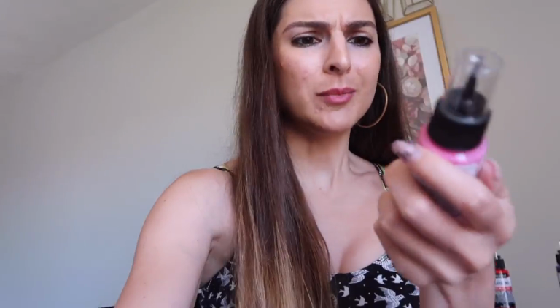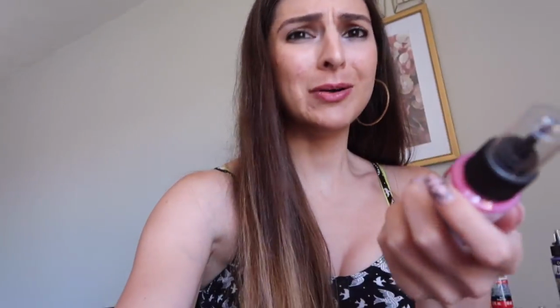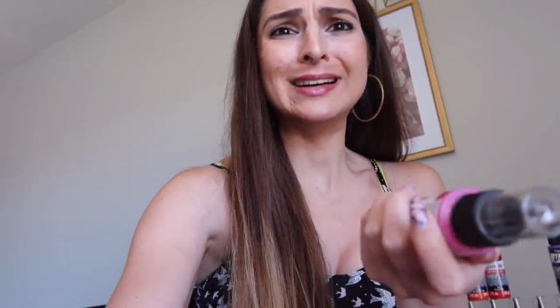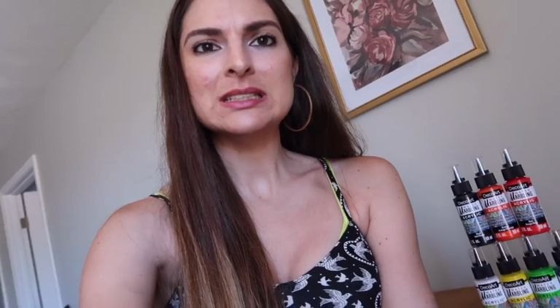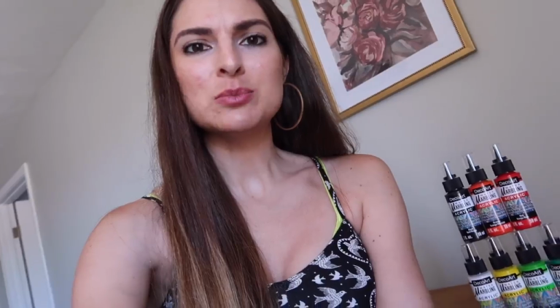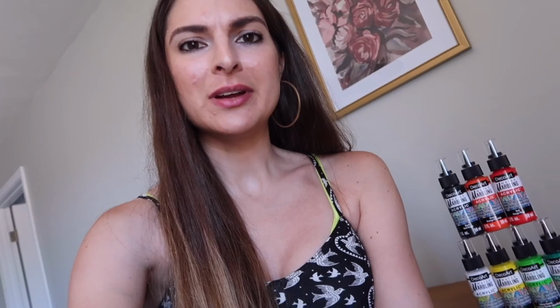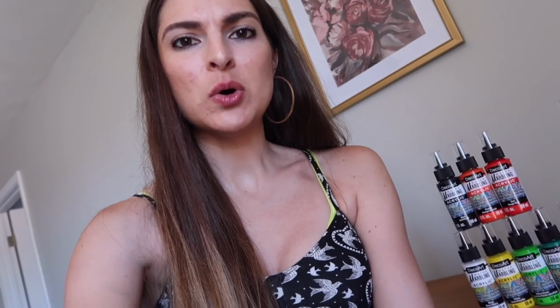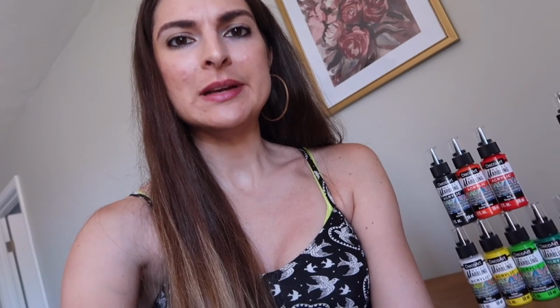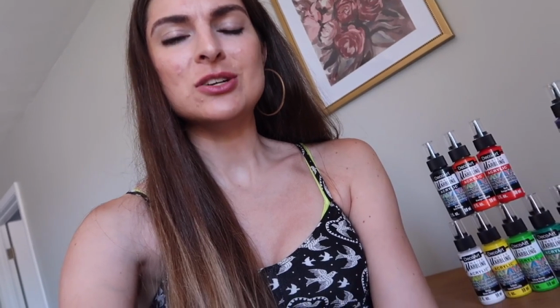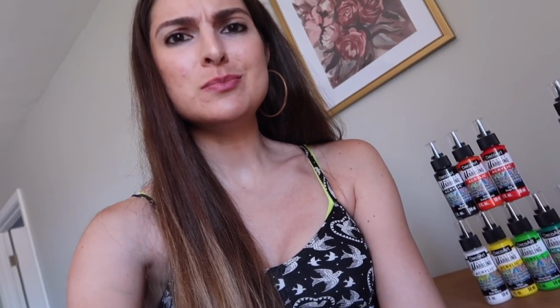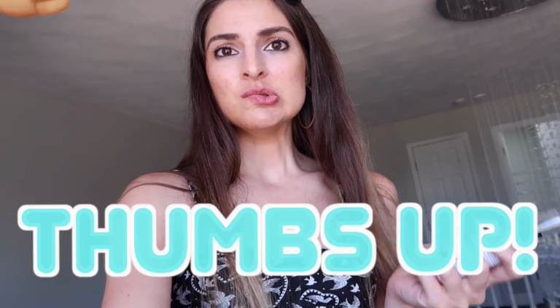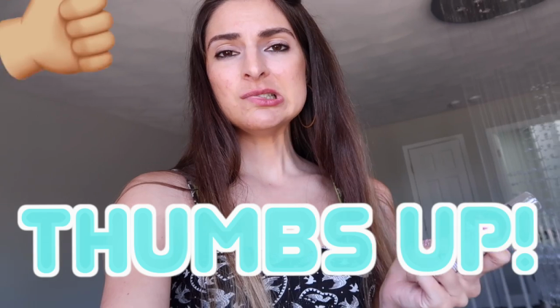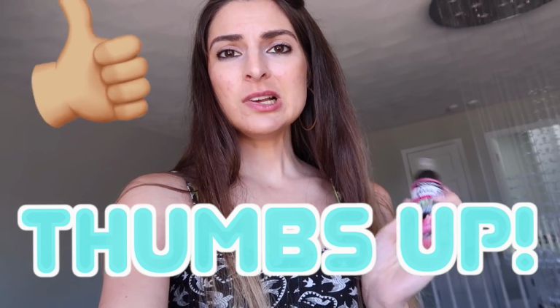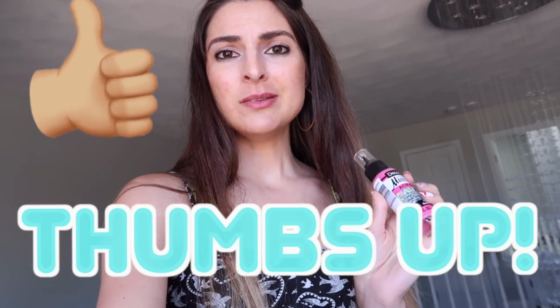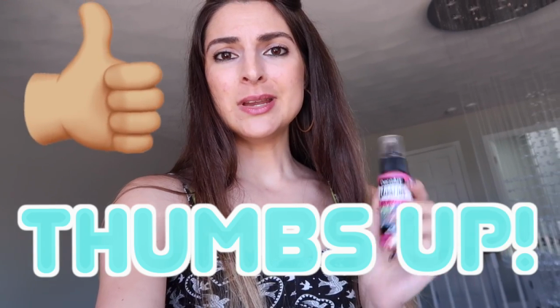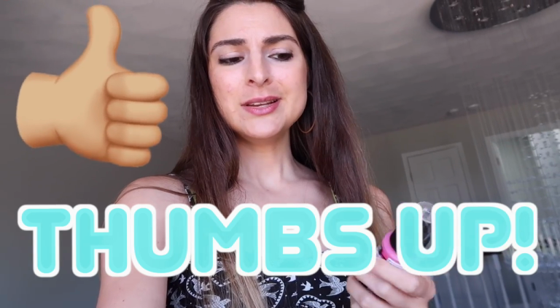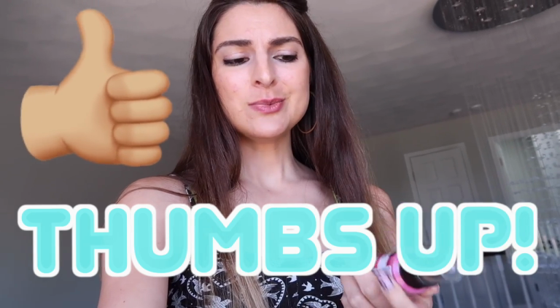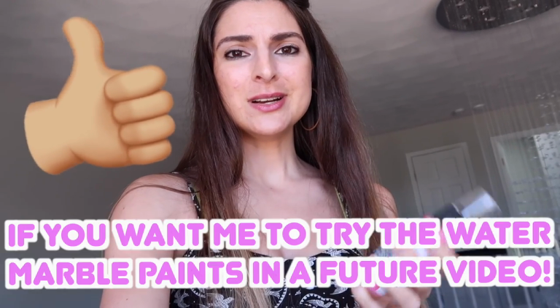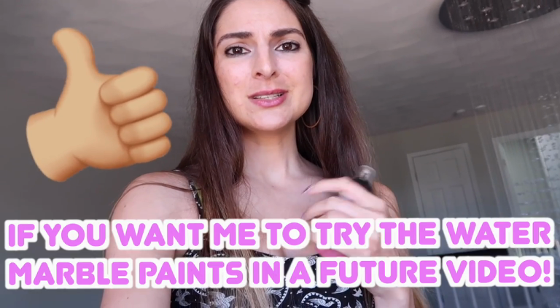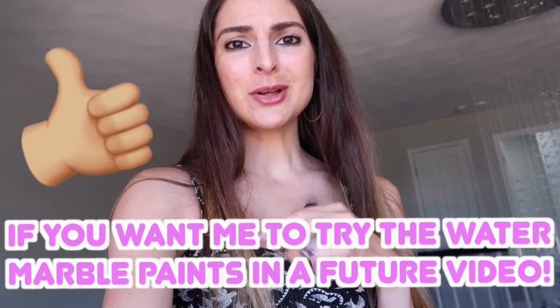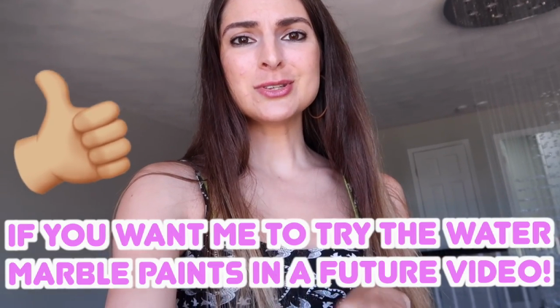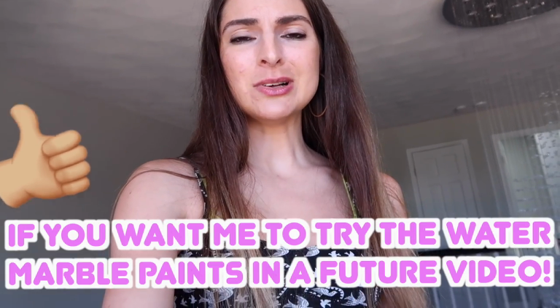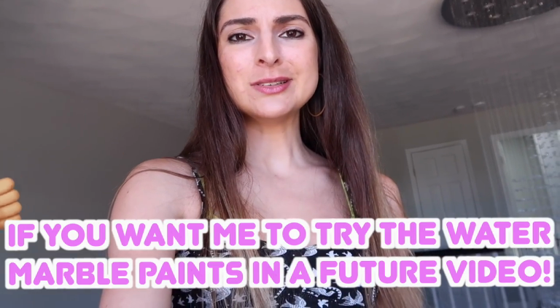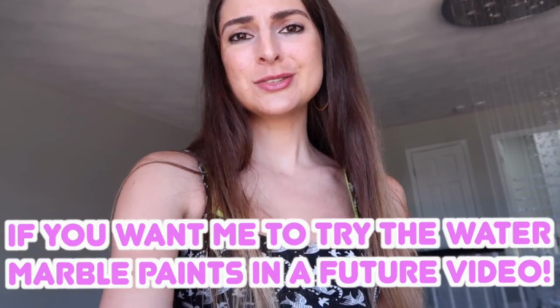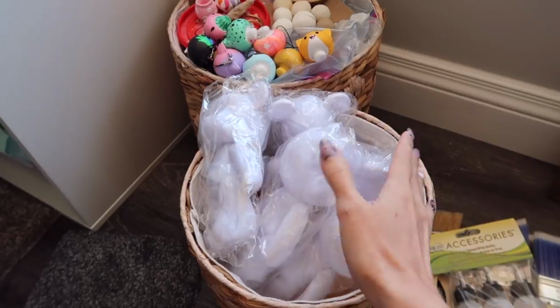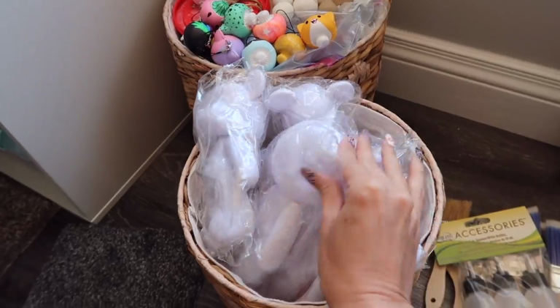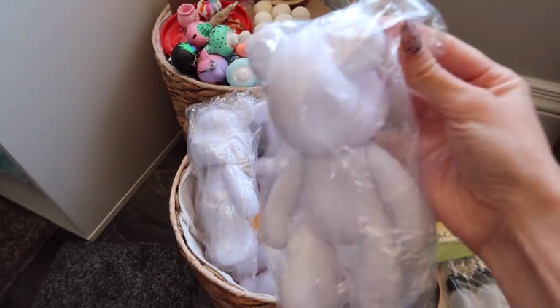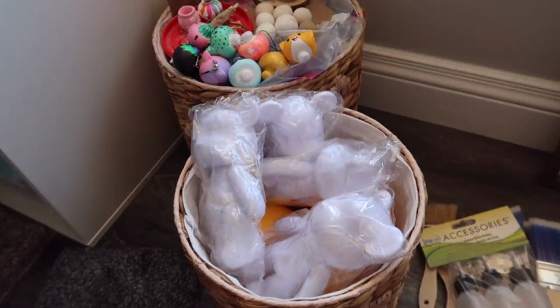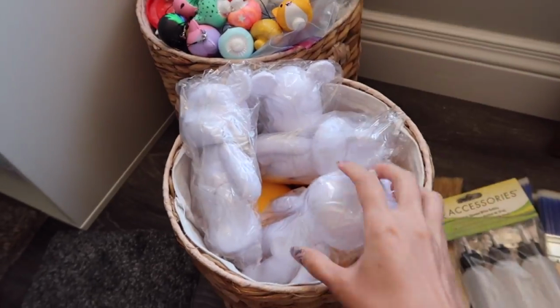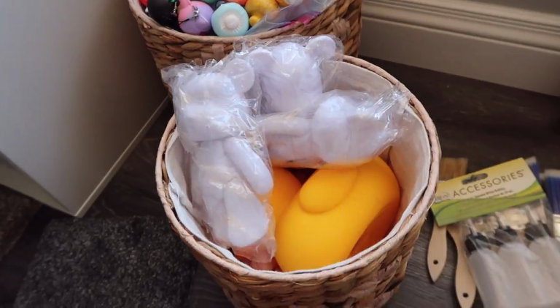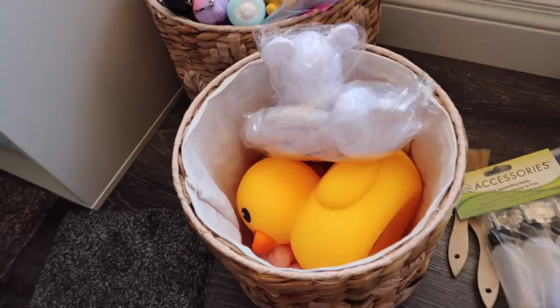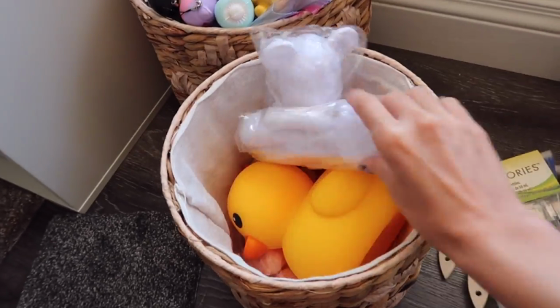Water marbling? I was planning on pour painting. Well, I may need to wait on some other supplies. Until then, let's check out the bears.